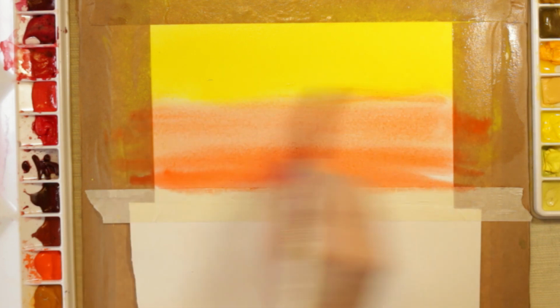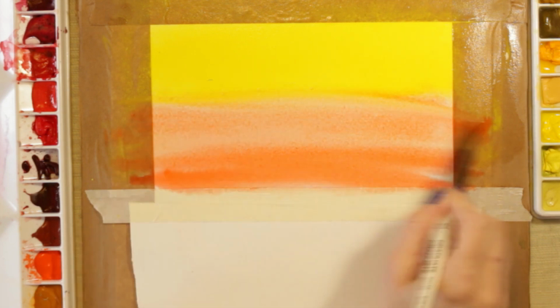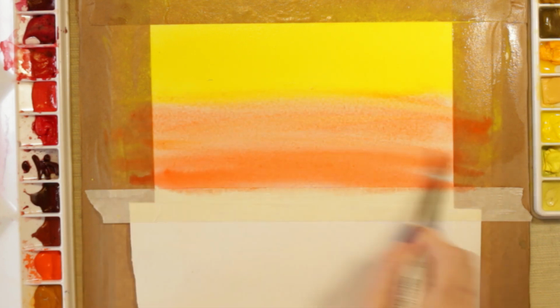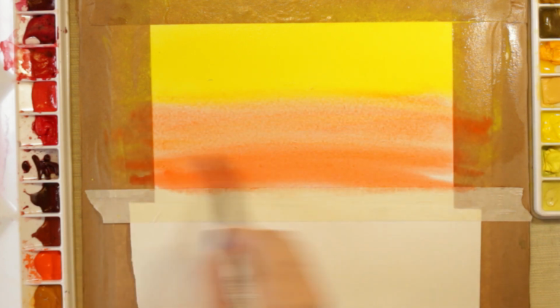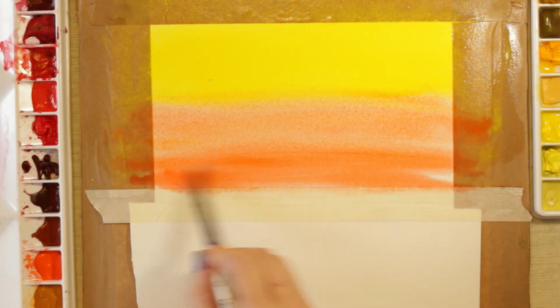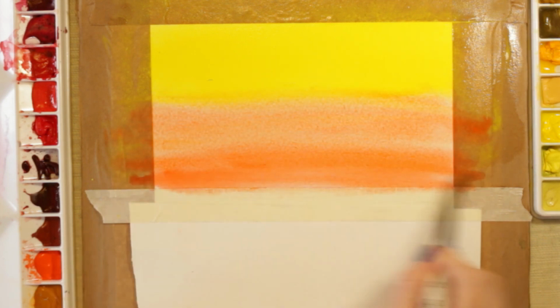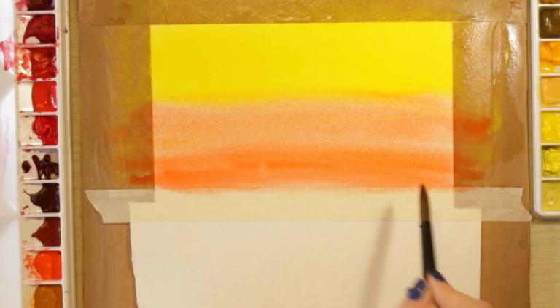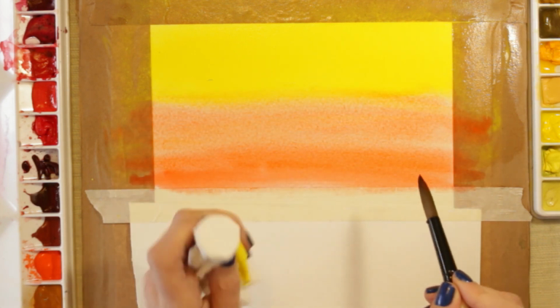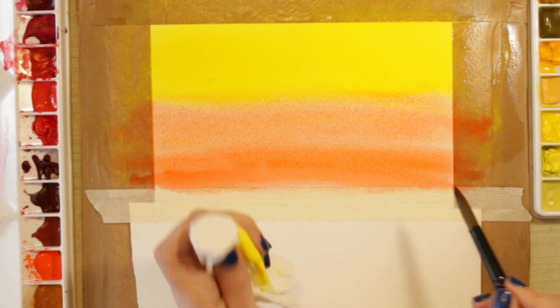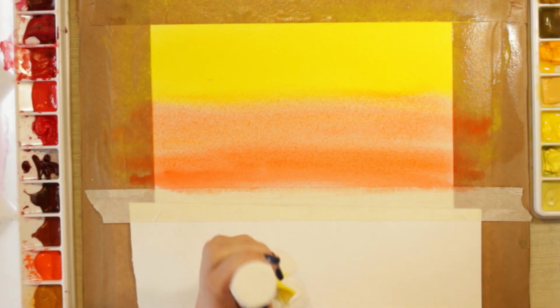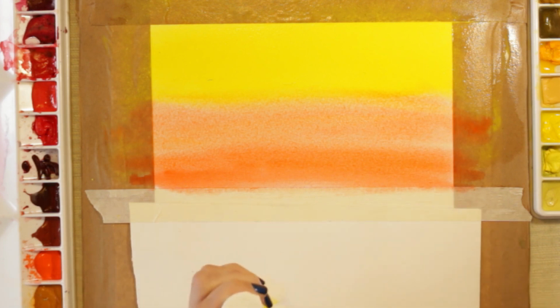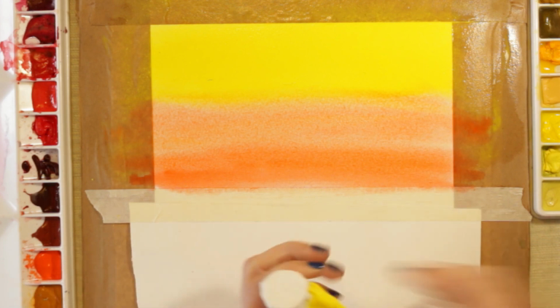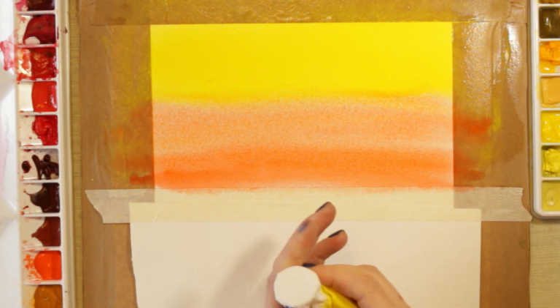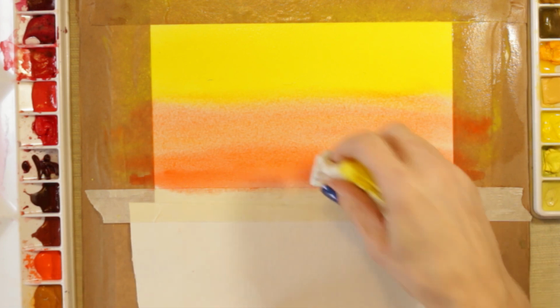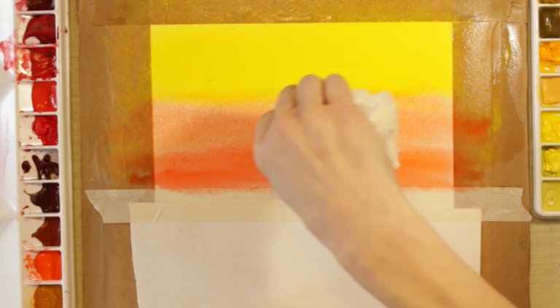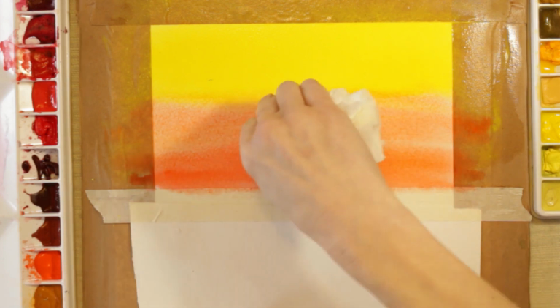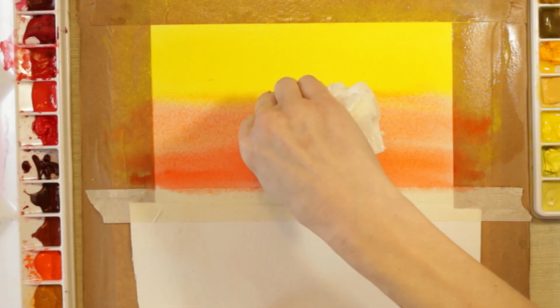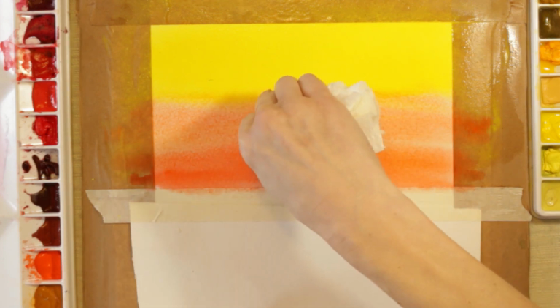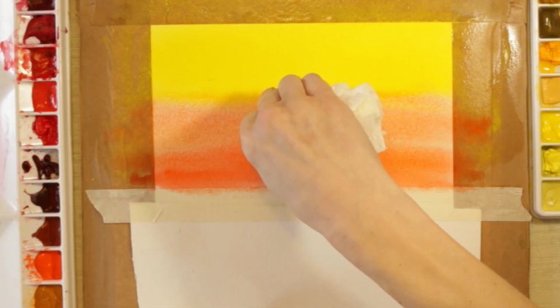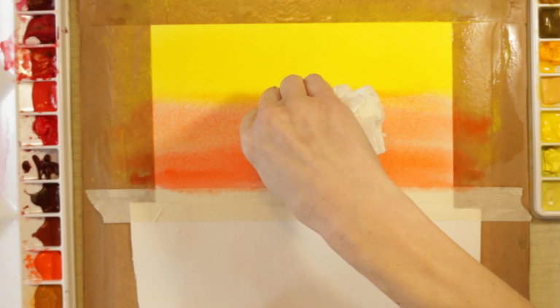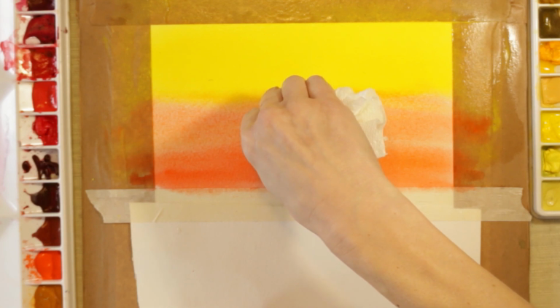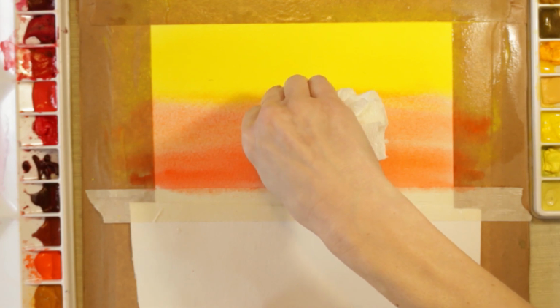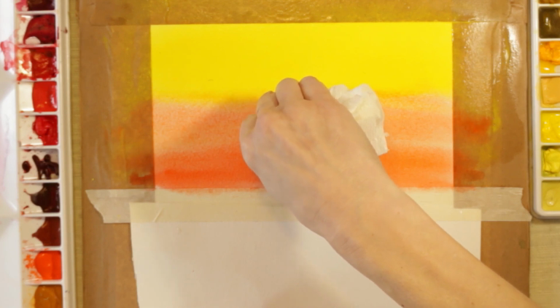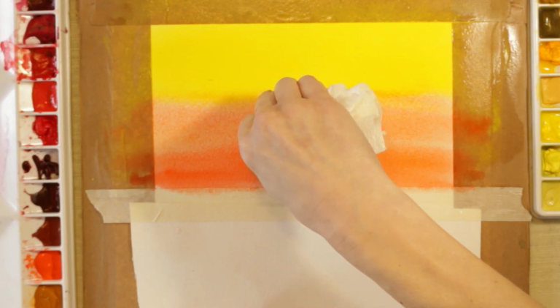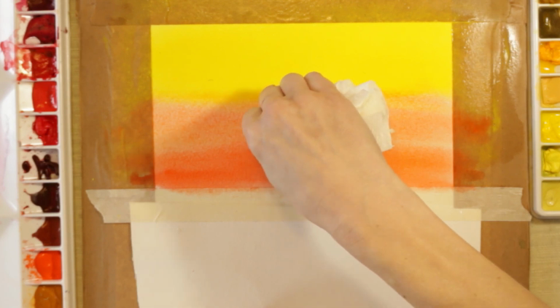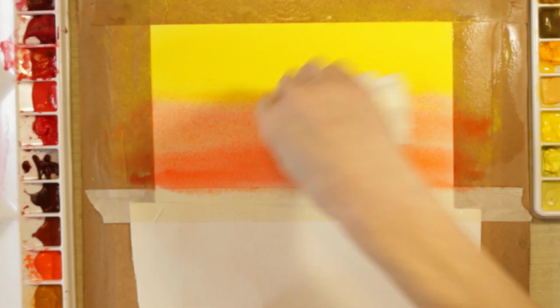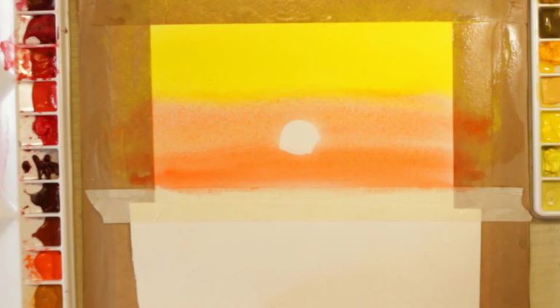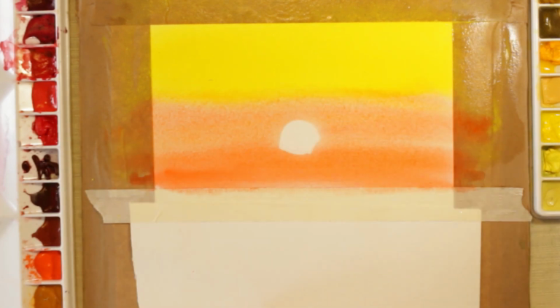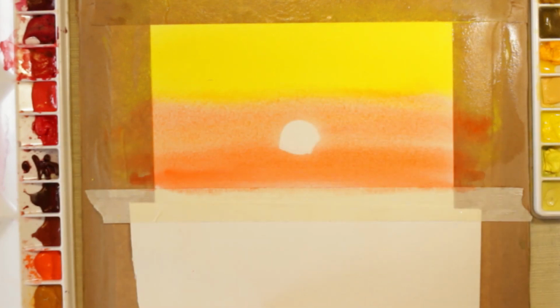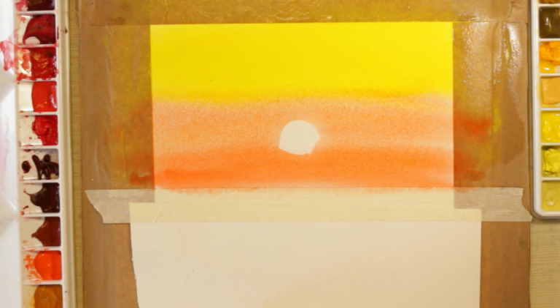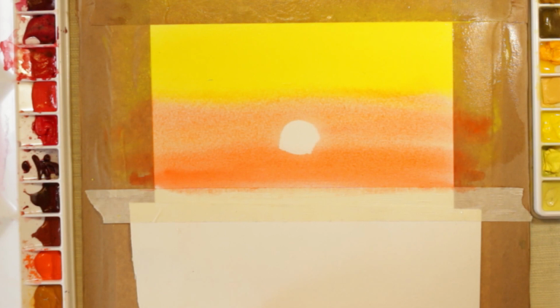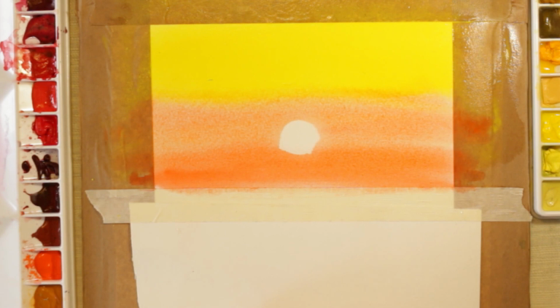I've got my paint on and it's wet, so I'm going to take my coin now, press it down, give it a slight twist, and then lift straight off. Look at that — doesn't it work well!